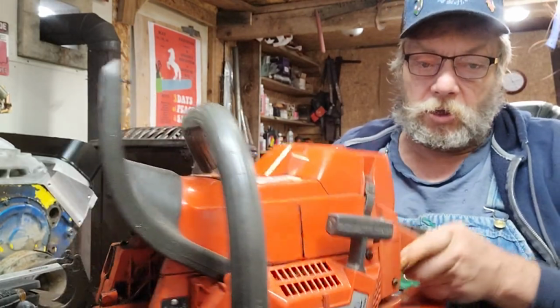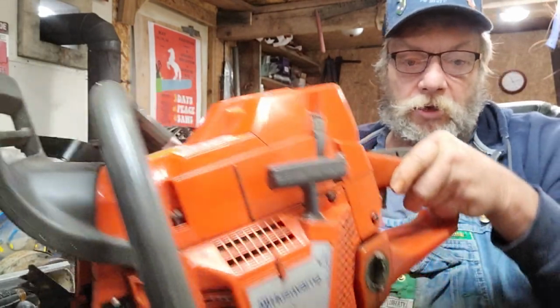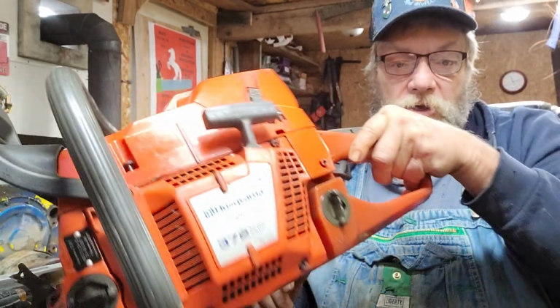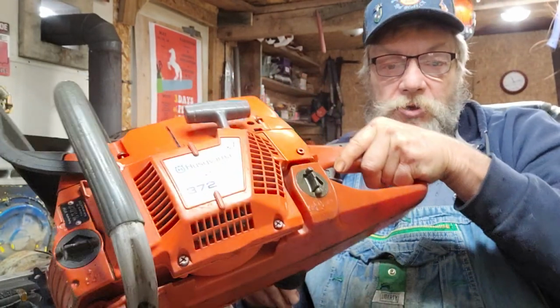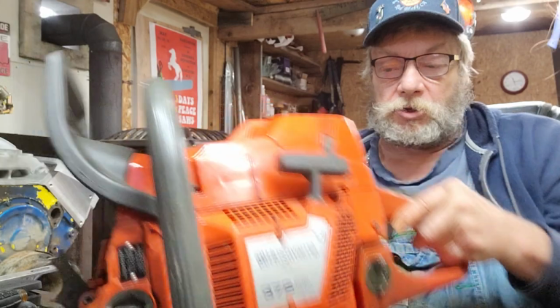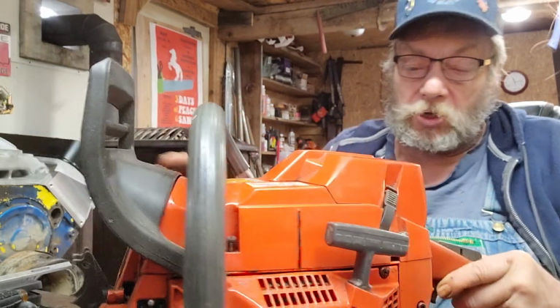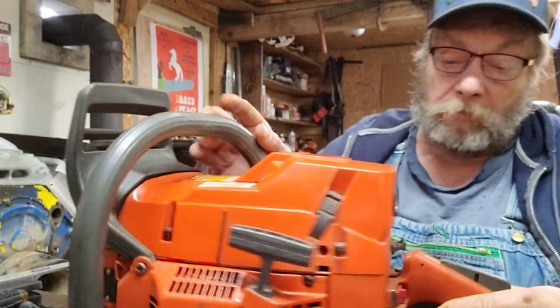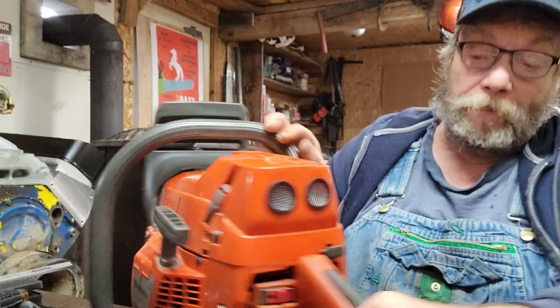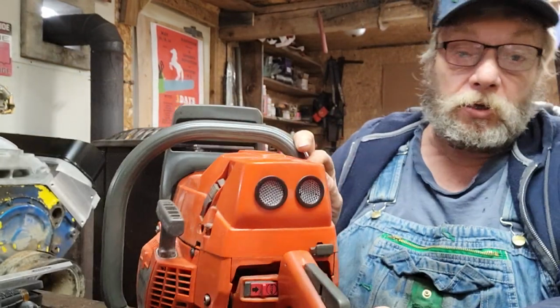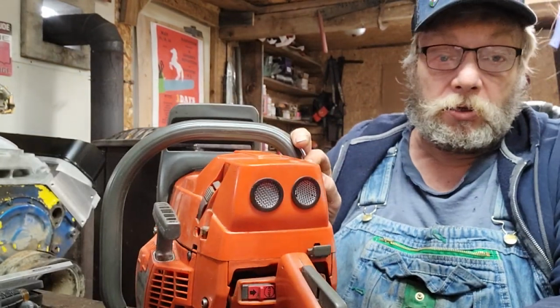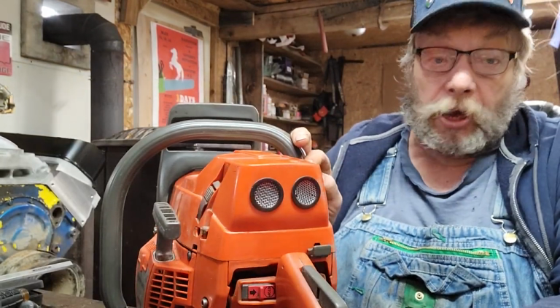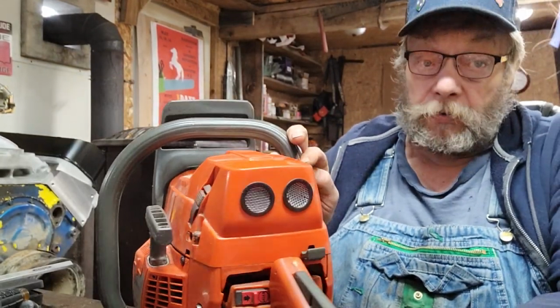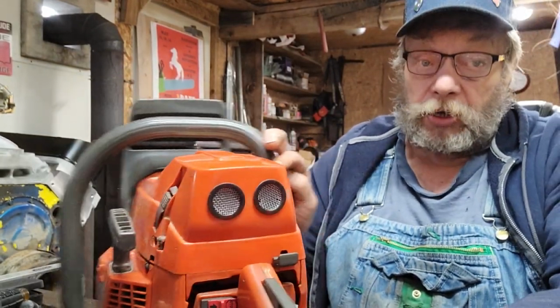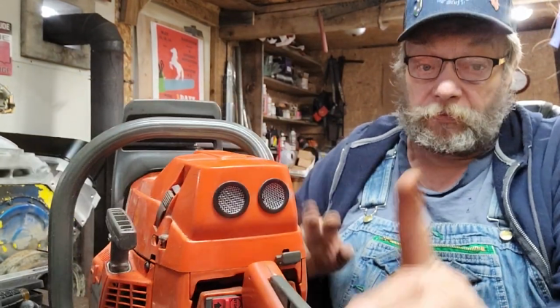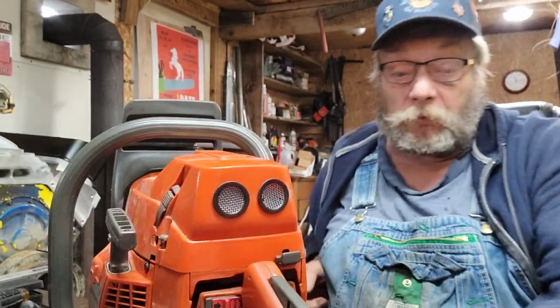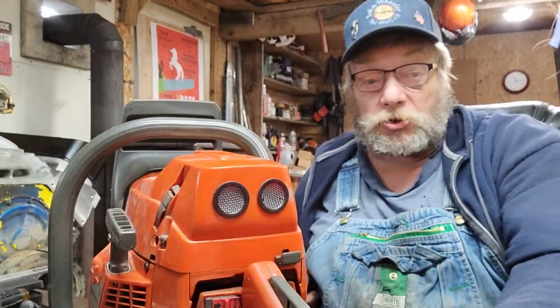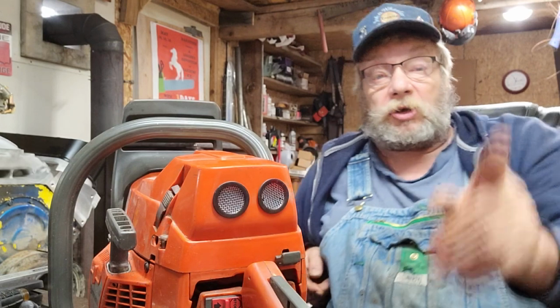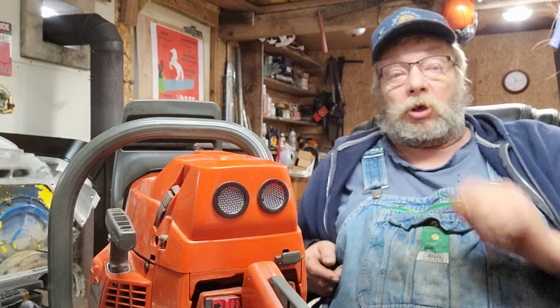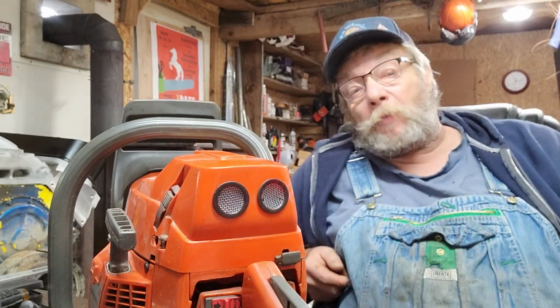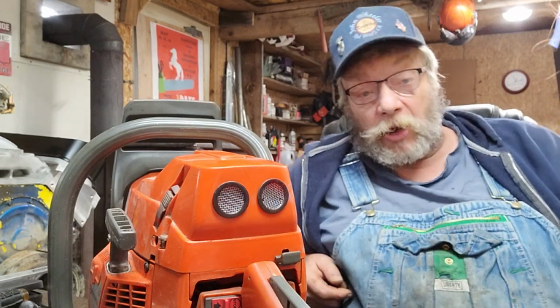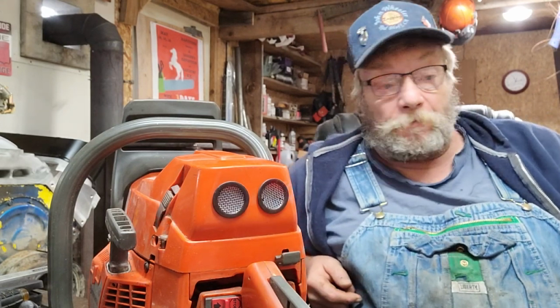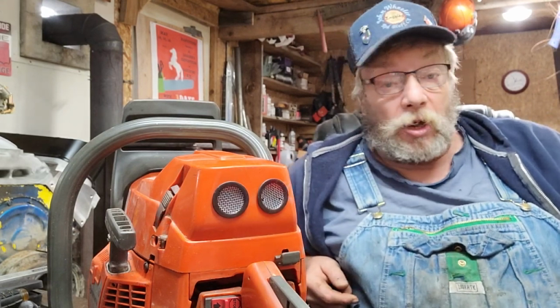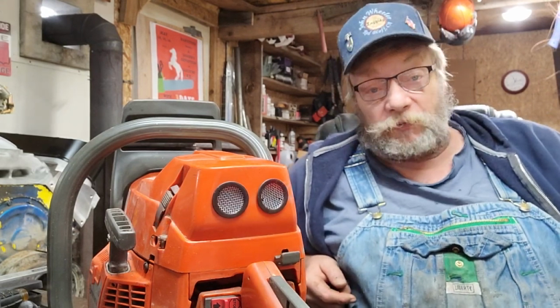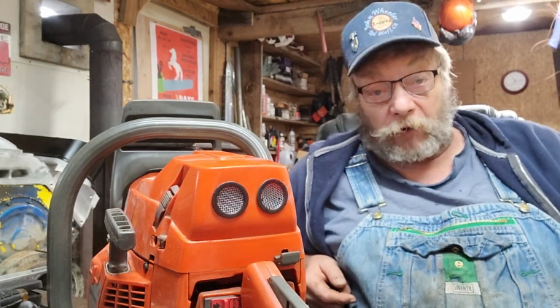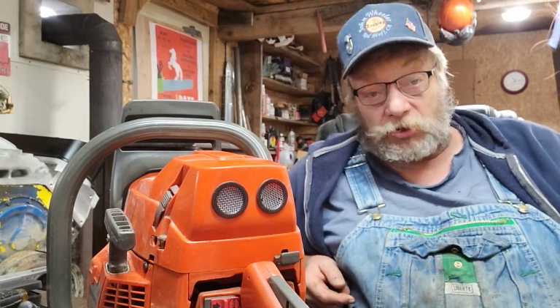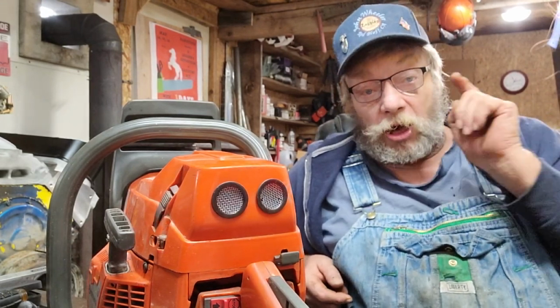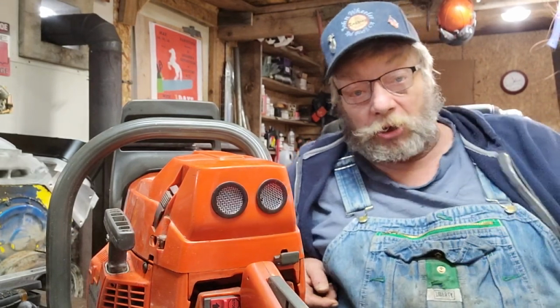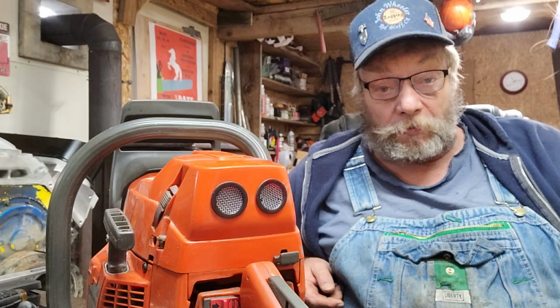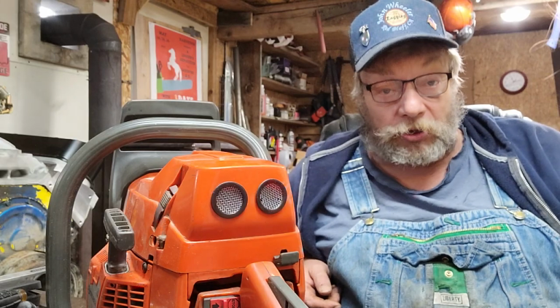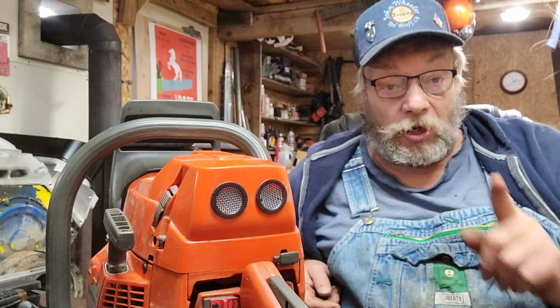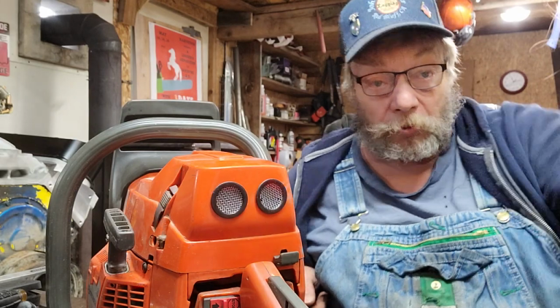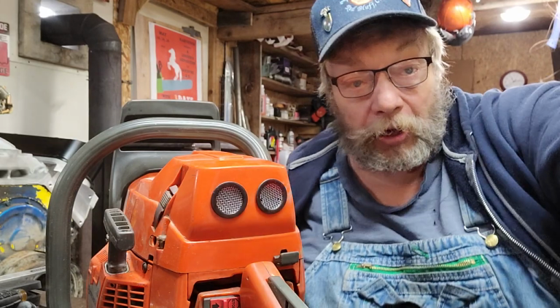Oh yeah, this is a nice 372. Hey, thanks for watching! Look them up on eBay — Husqvarna air vents, under 20 bucks. You won't regret it.